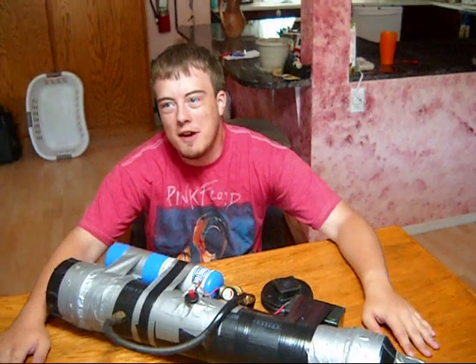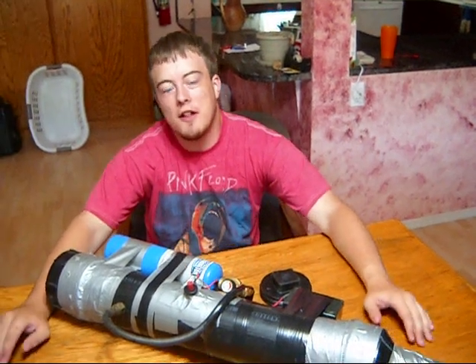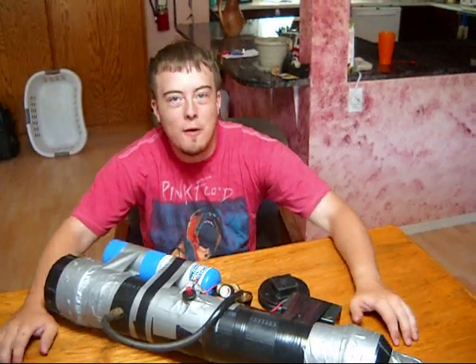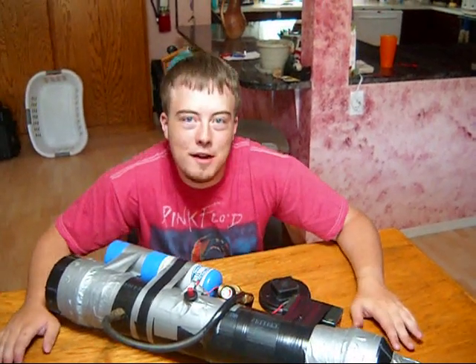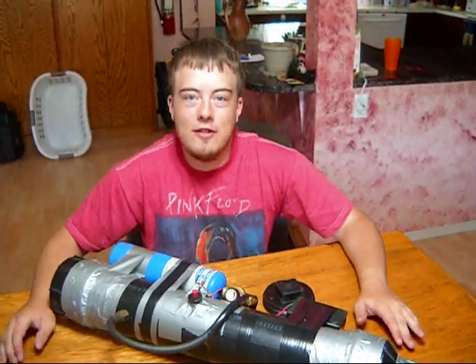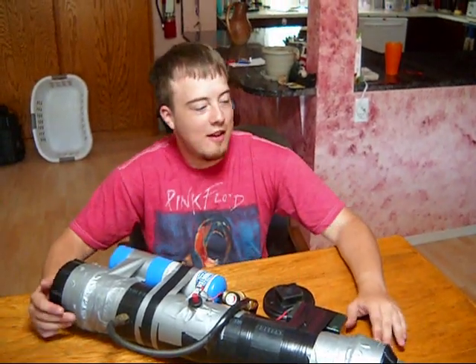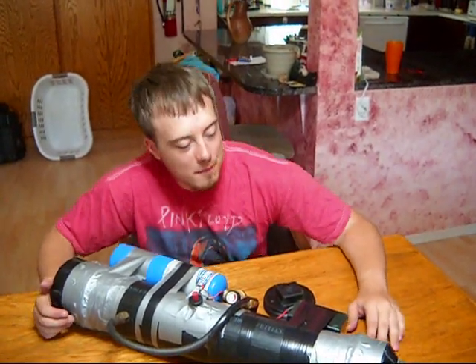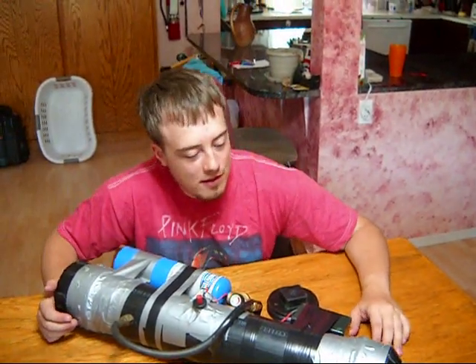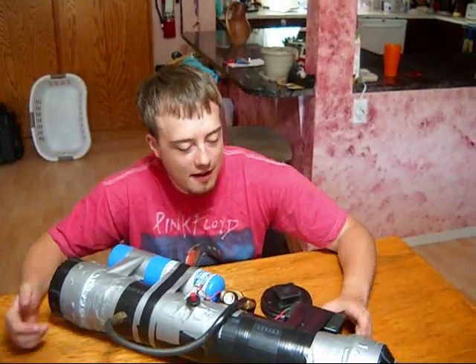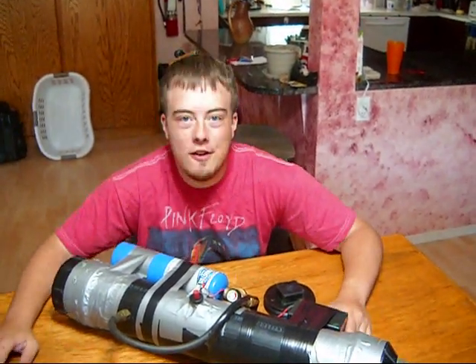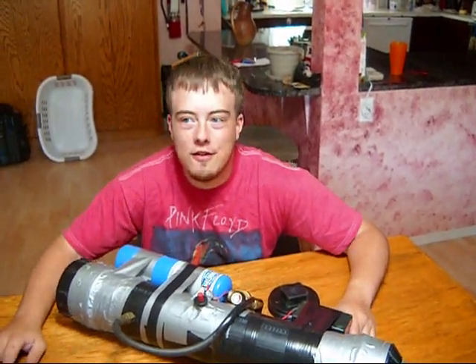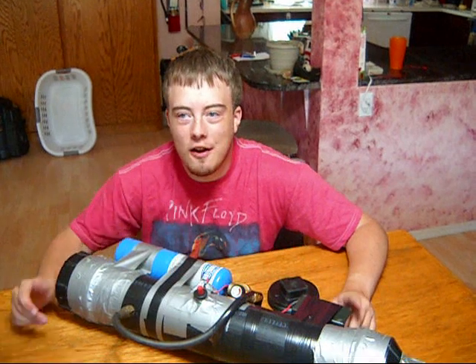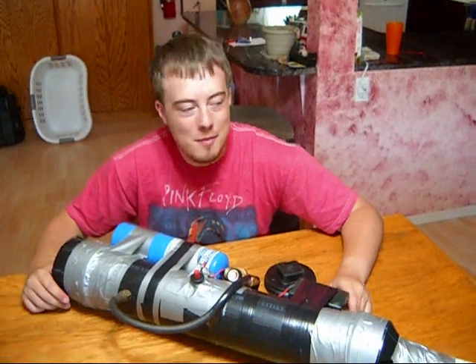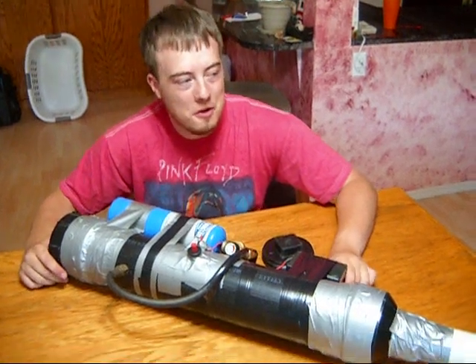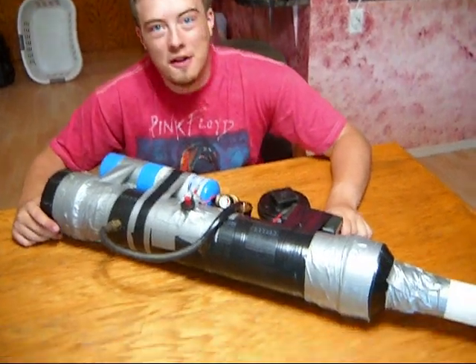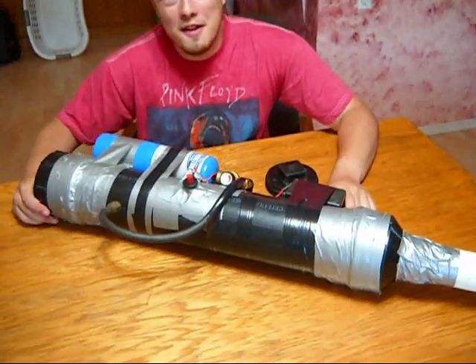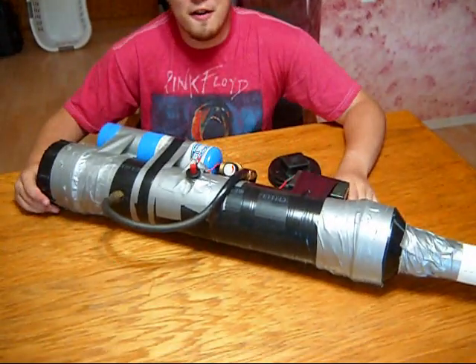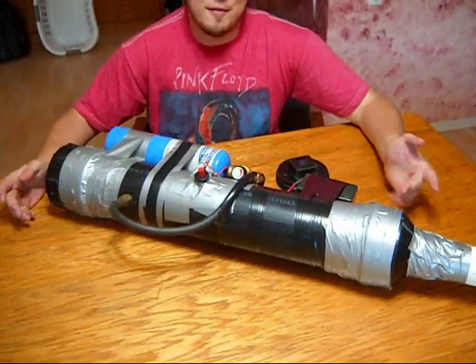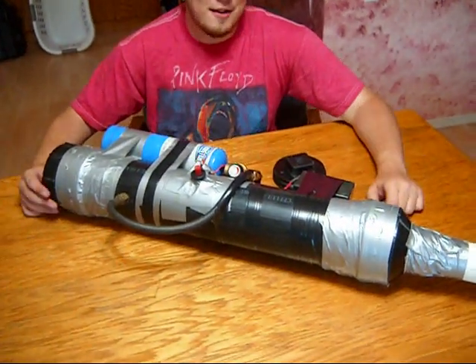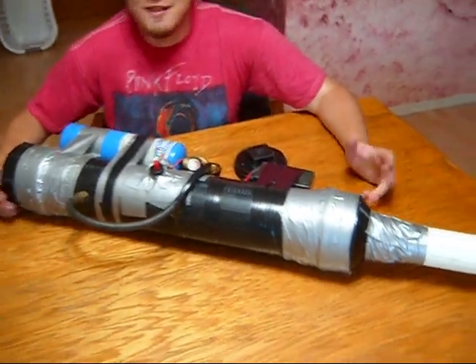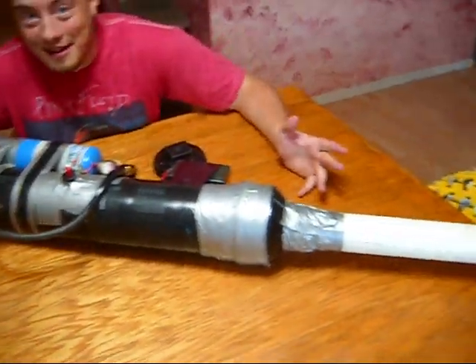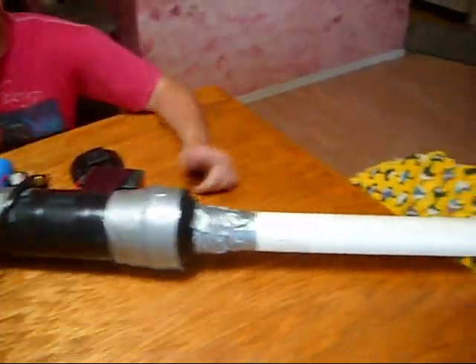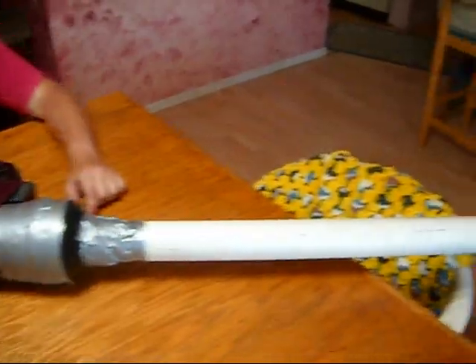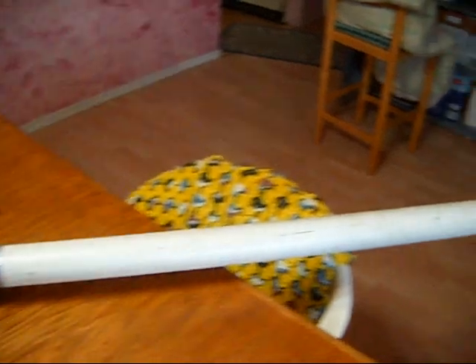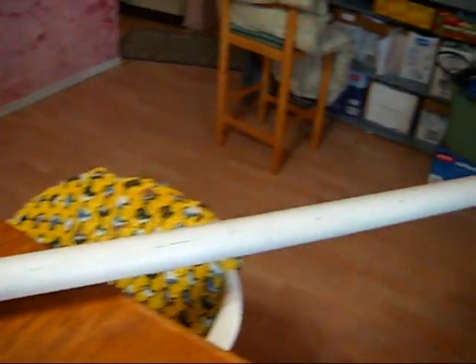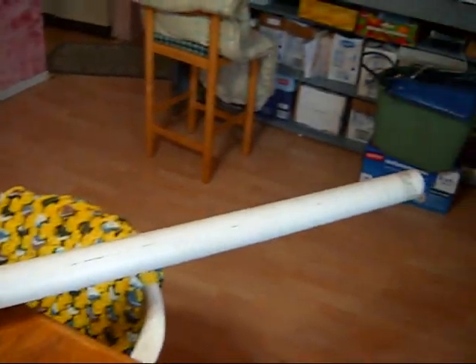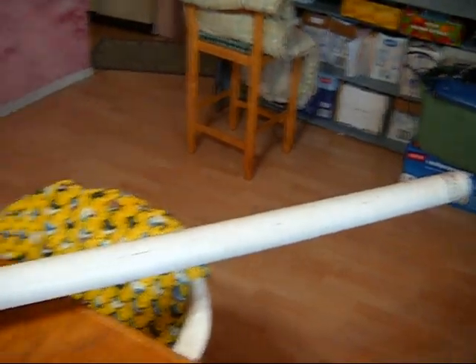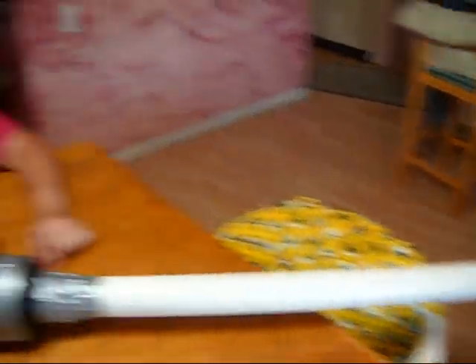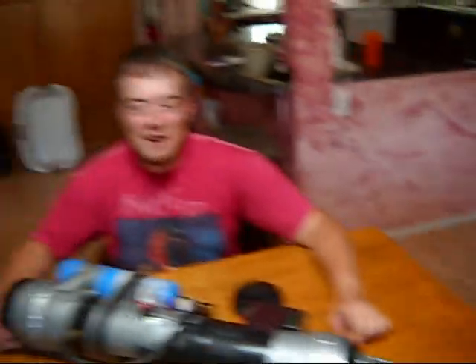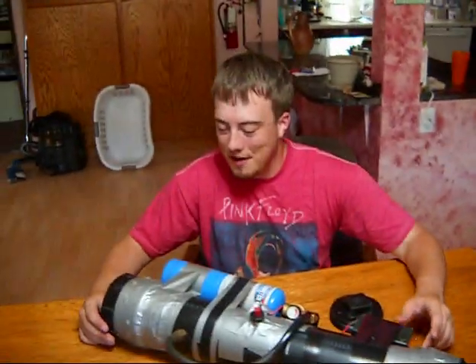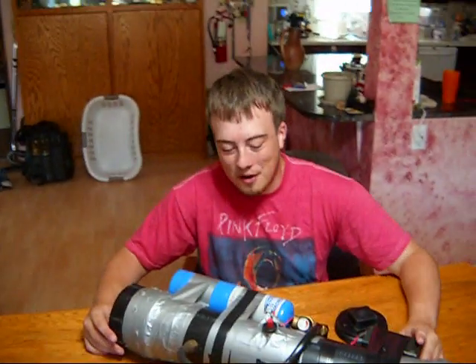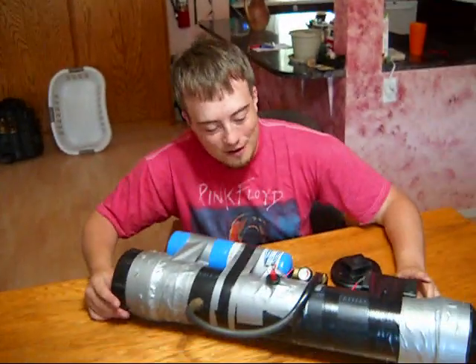Hello viewers. Today I'd like to introduce you to the RR Memorial Gun. RR is for Ryan Ritchie. He's not actually dead, but we couldn't think of a good name. He donated some money to our cause.